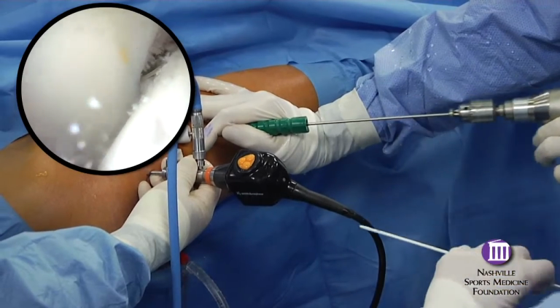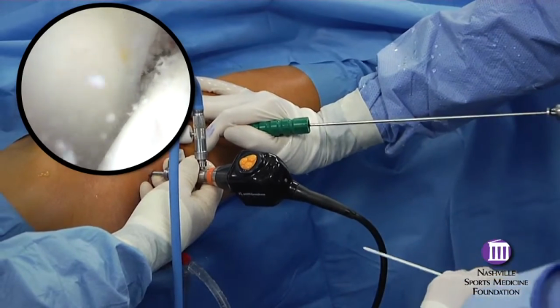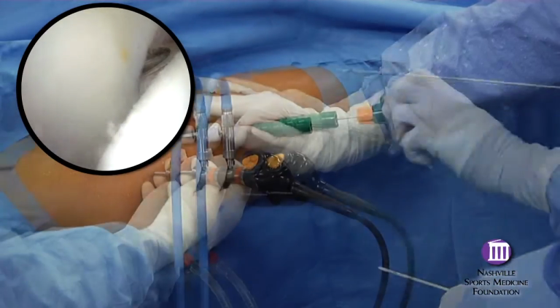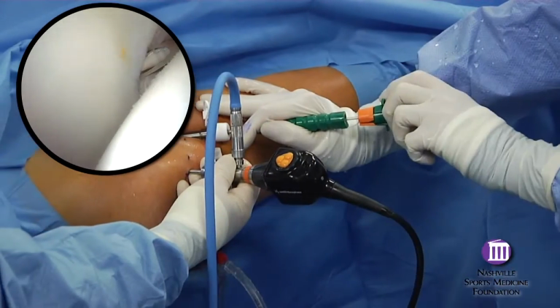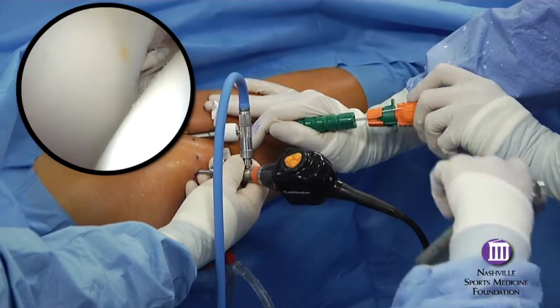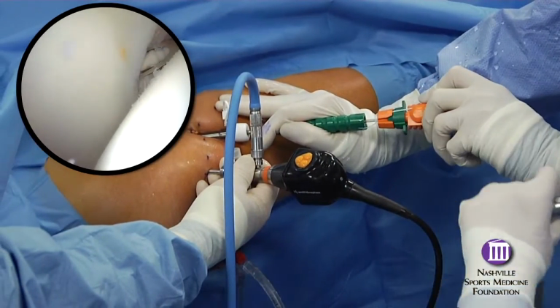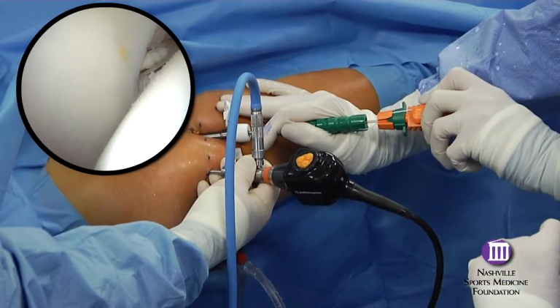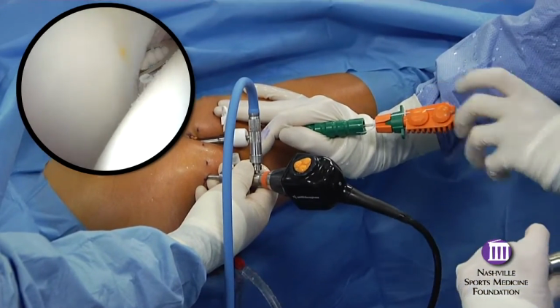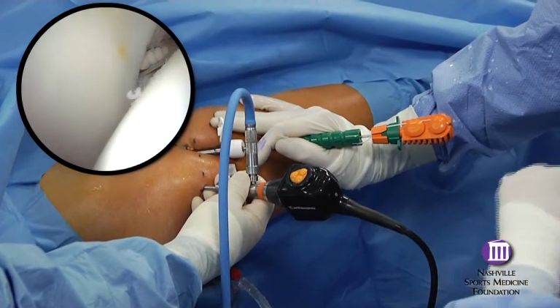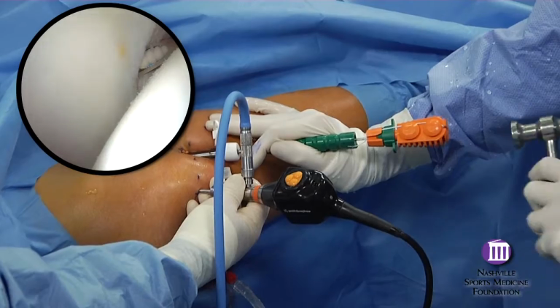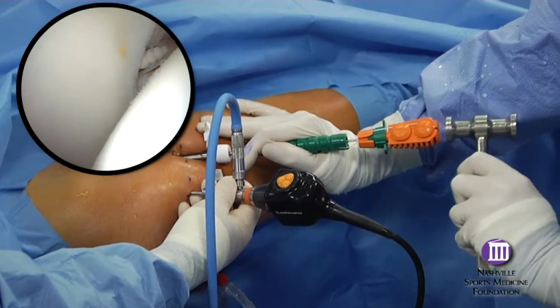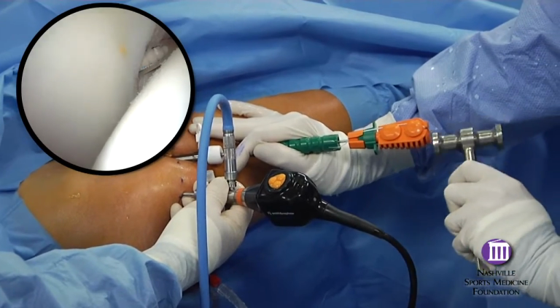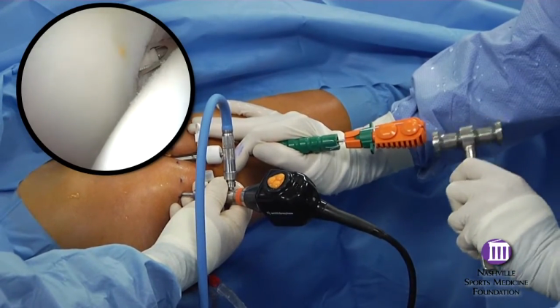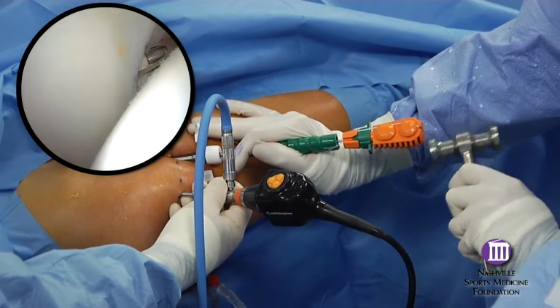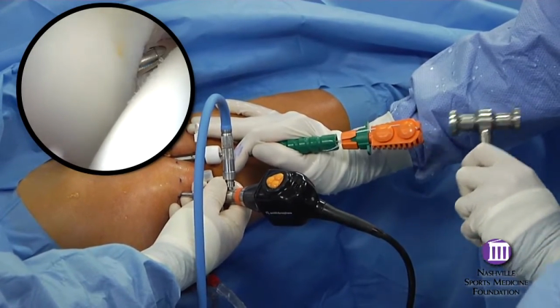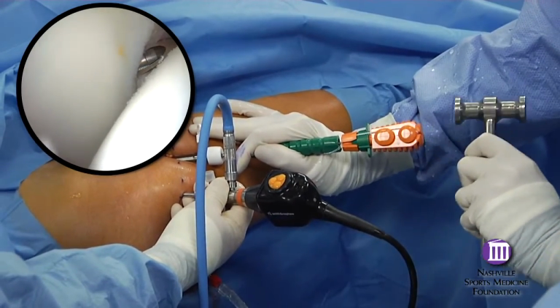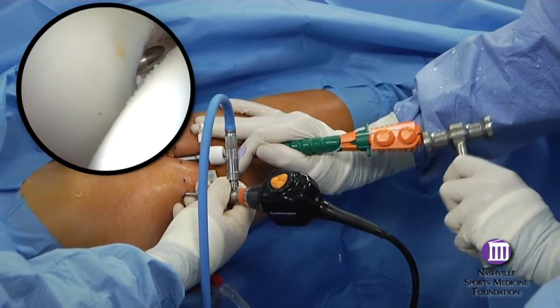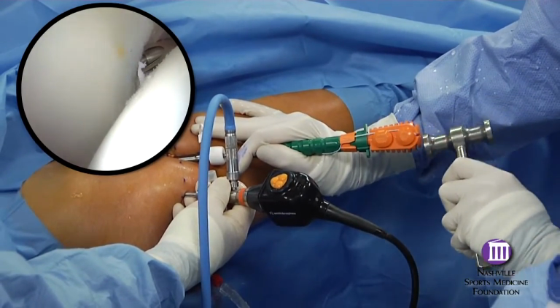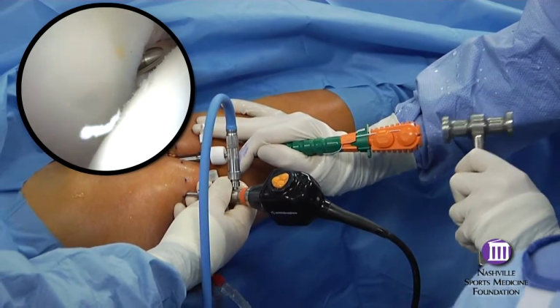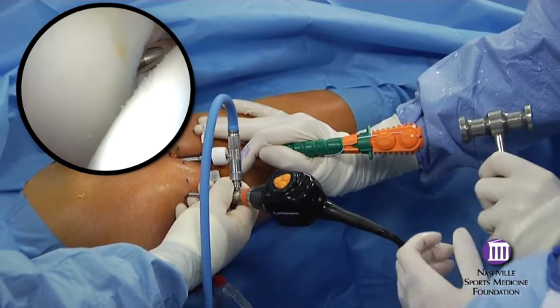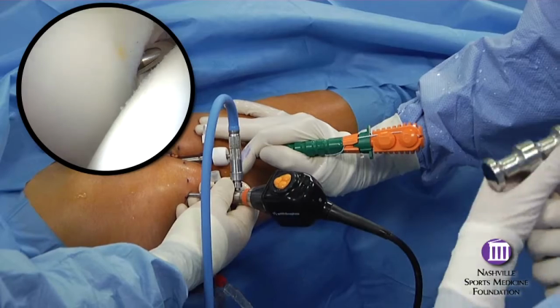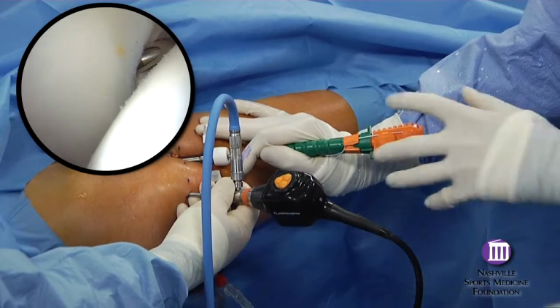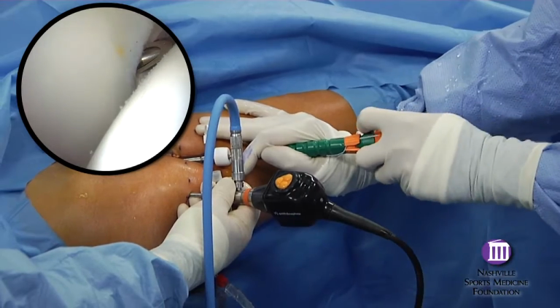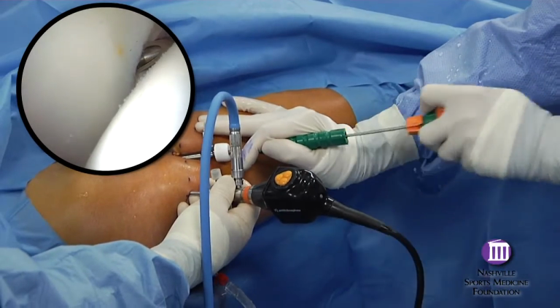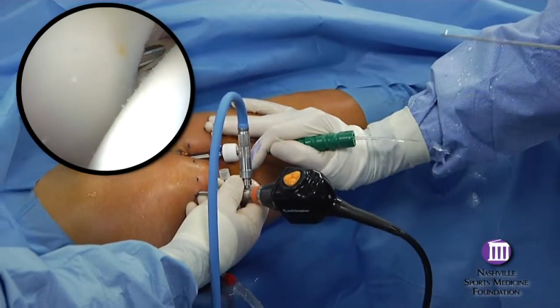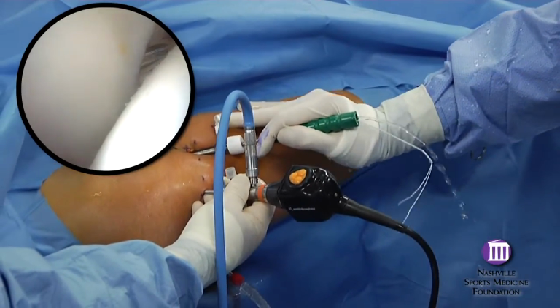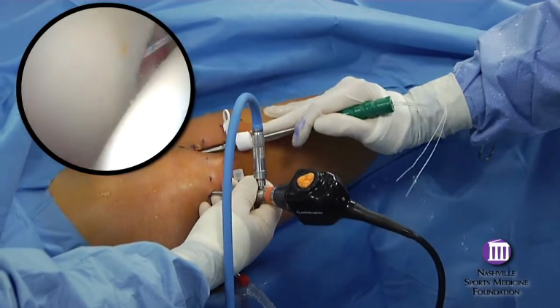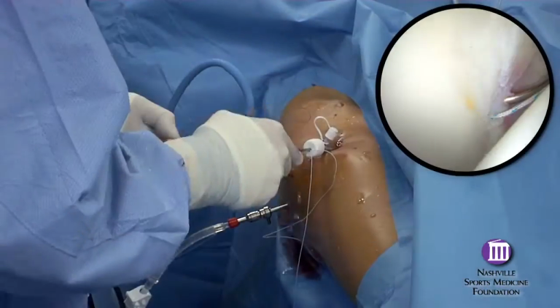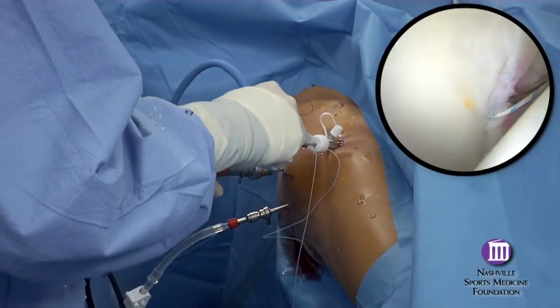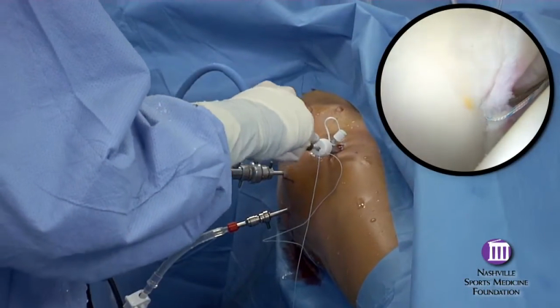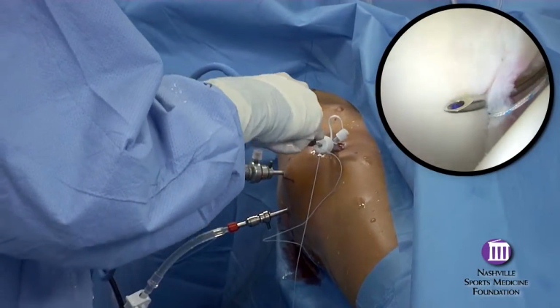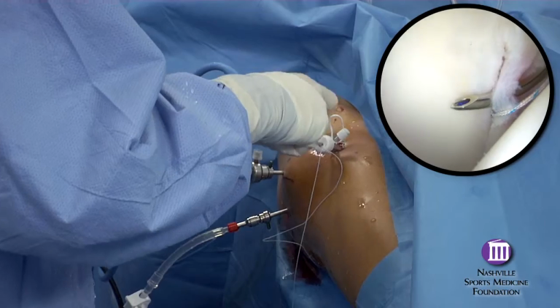For most anchor placements, this is the advantage of the more distally based modified anterior portal. Regardless of how the anchors are placed, the anterior portal usually provides the most versatility for managing the sutures.